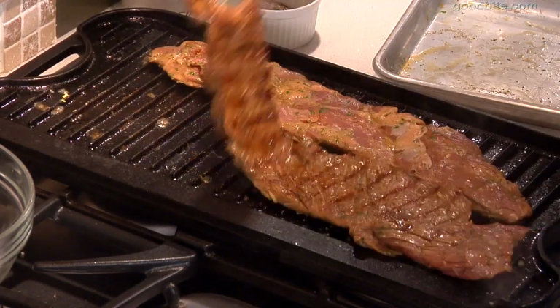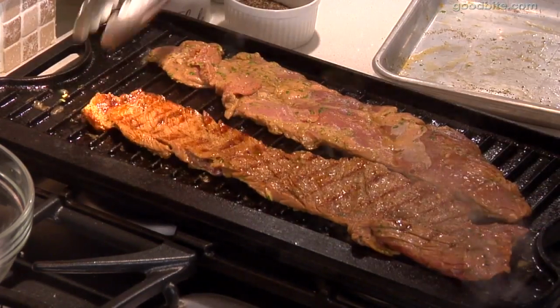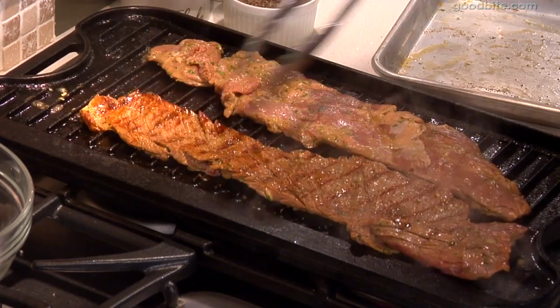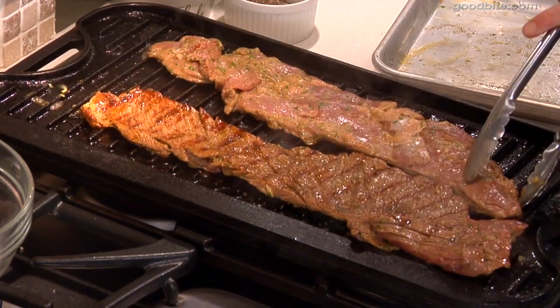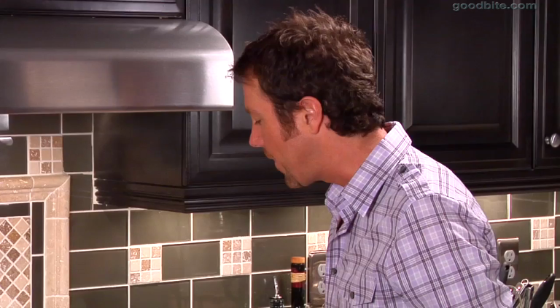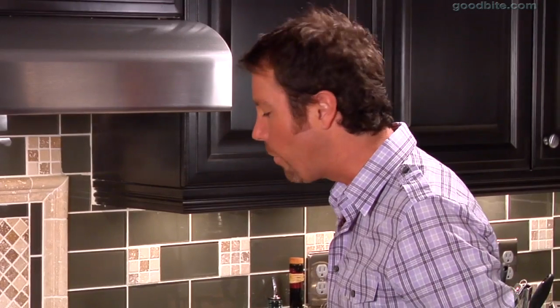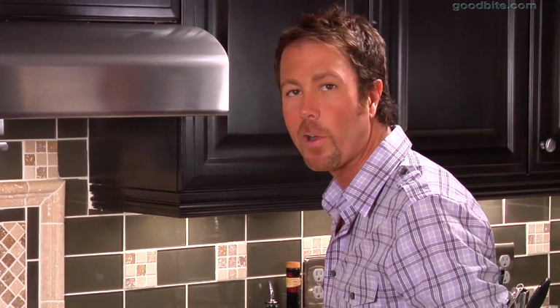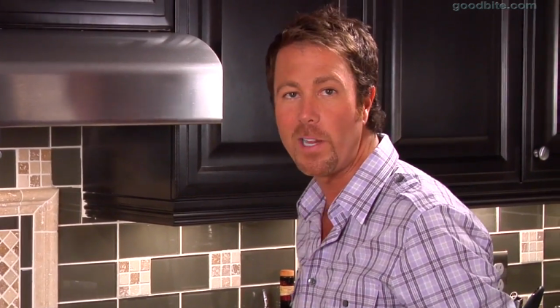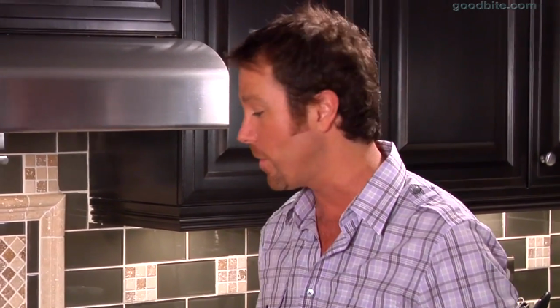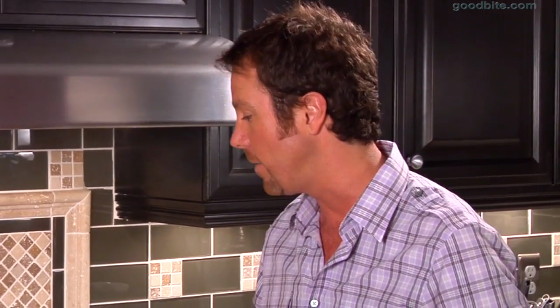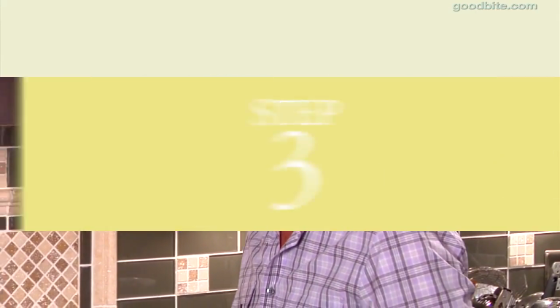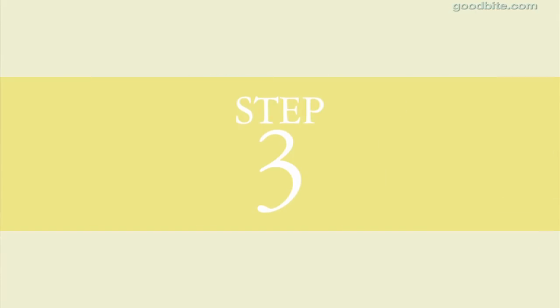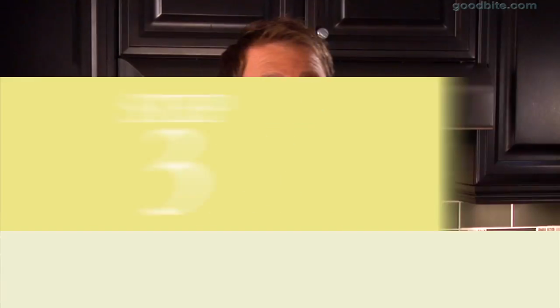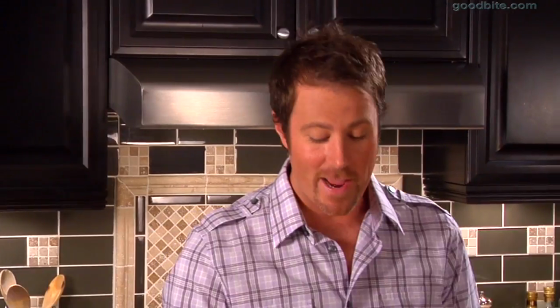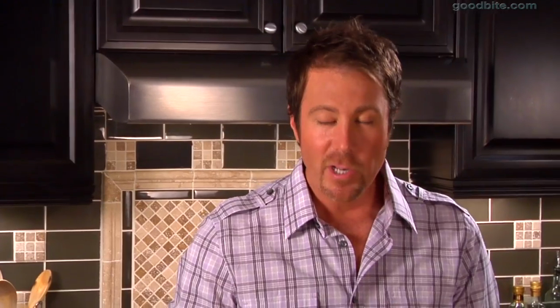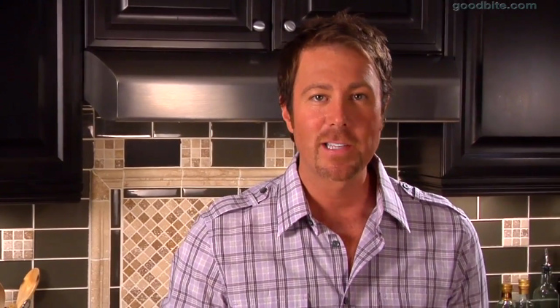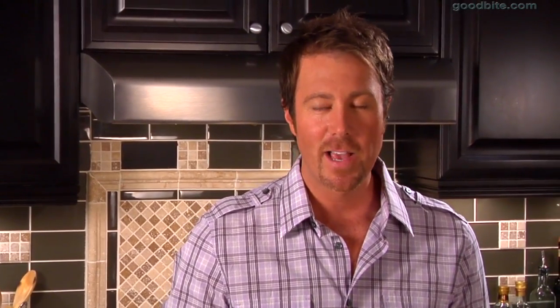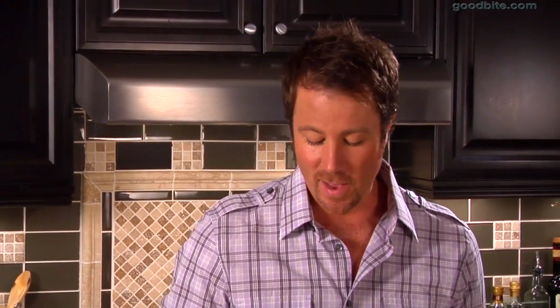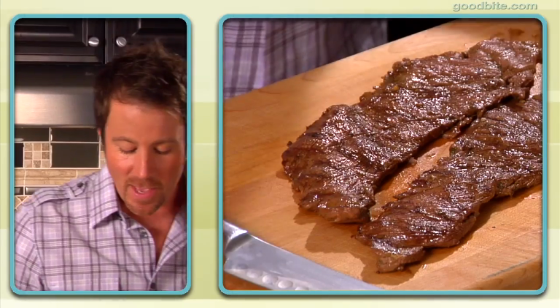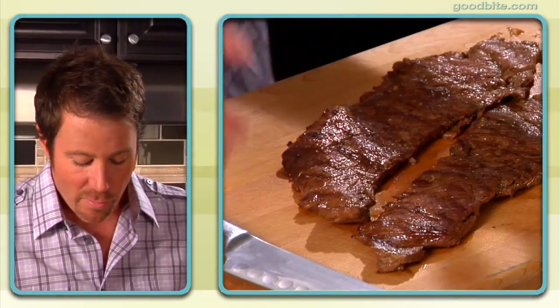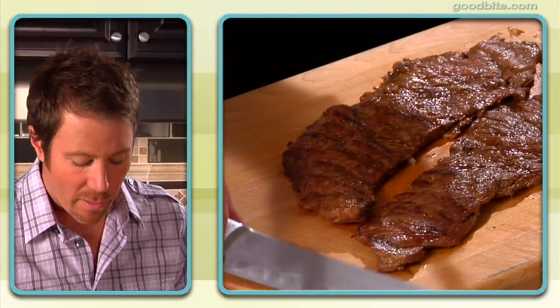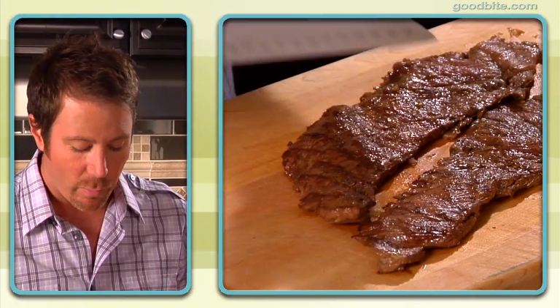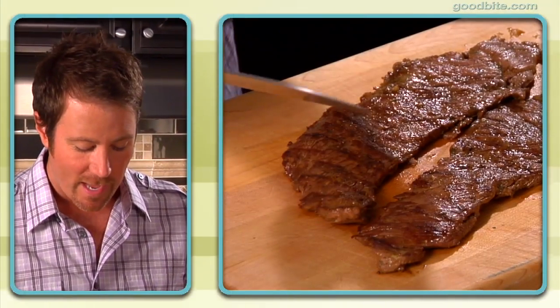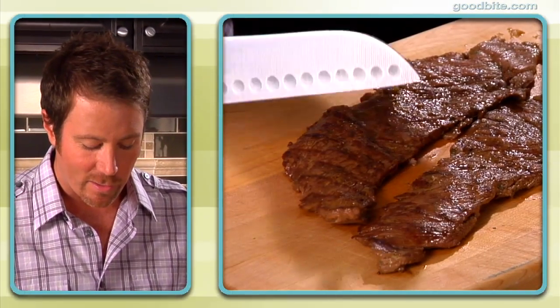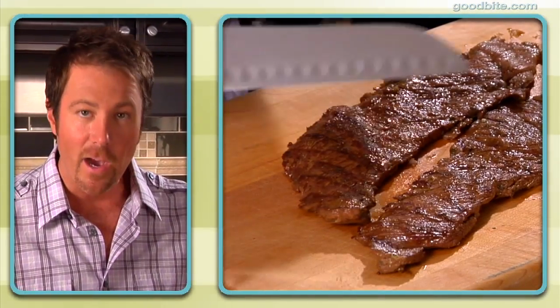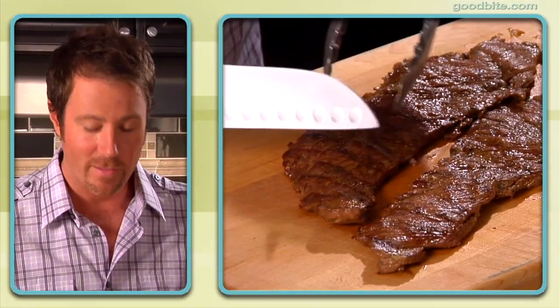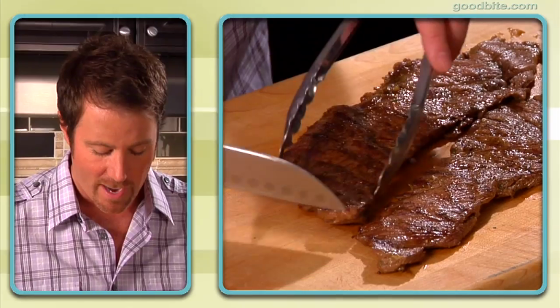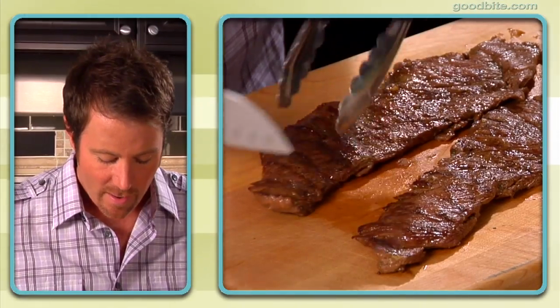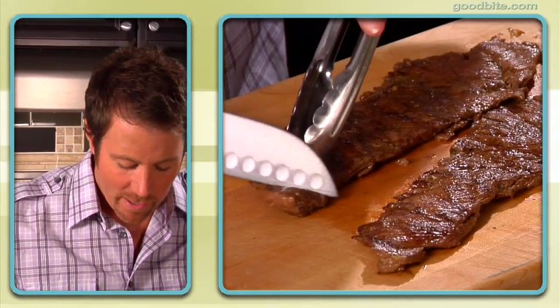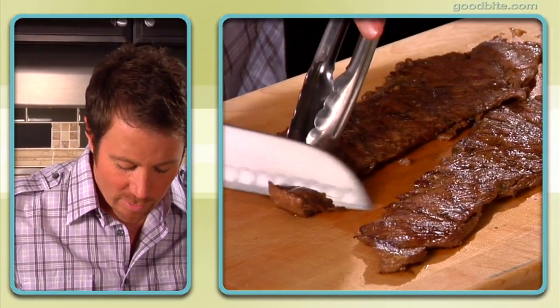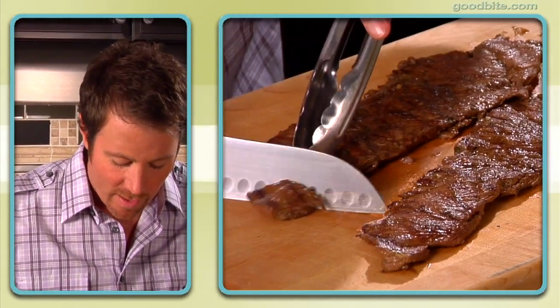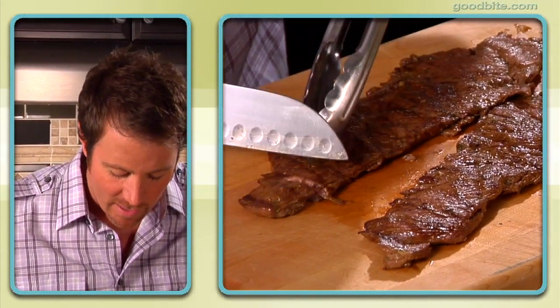Flip that over and we'll just let that go for another couple of minutes on the other side. Now I'm going to show you how to slice this up. If you don't know, you always want to slice skirt steak across the grain — that way it ensures that it's a lot more tender.